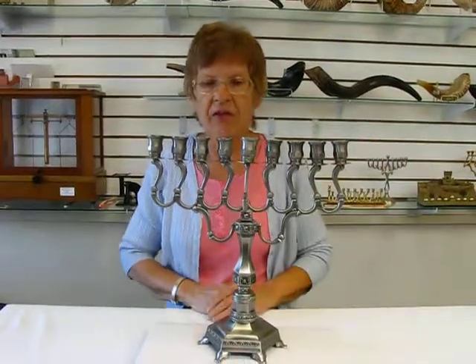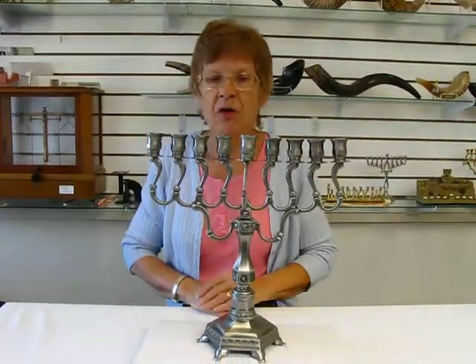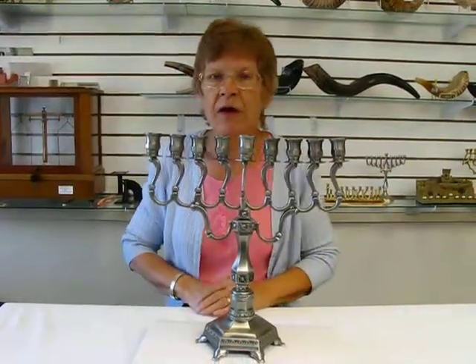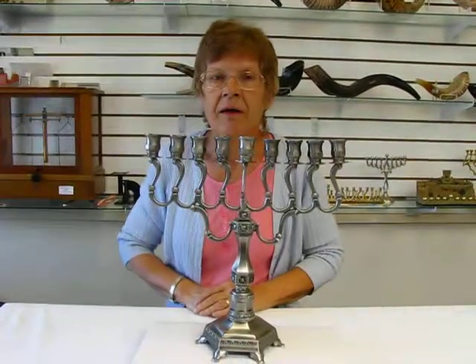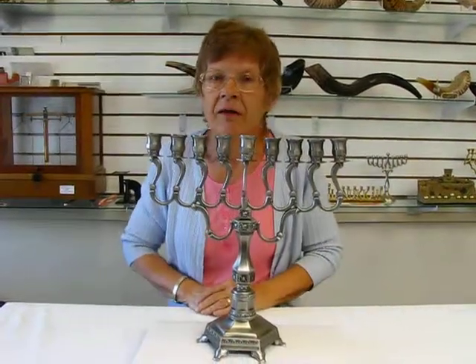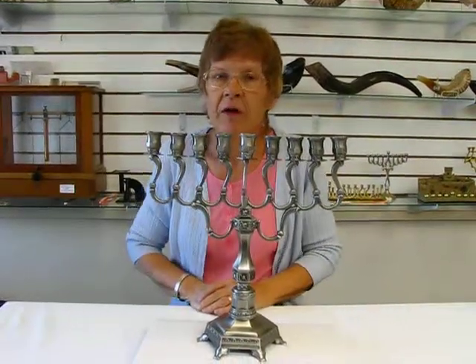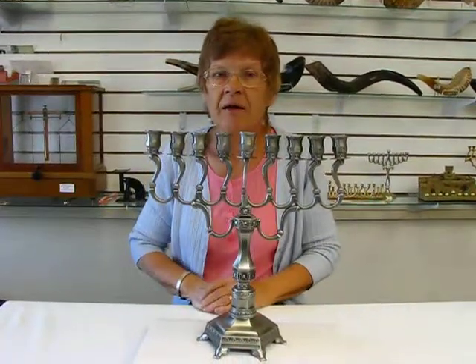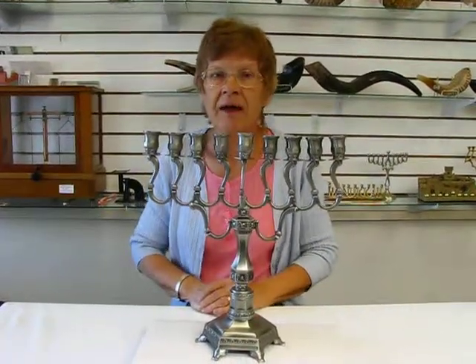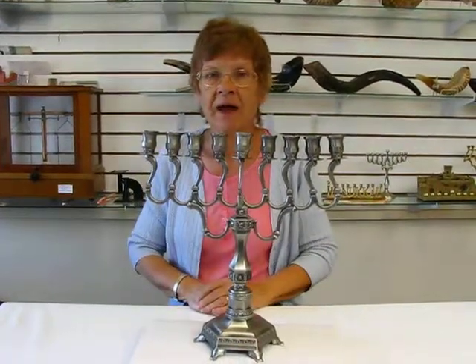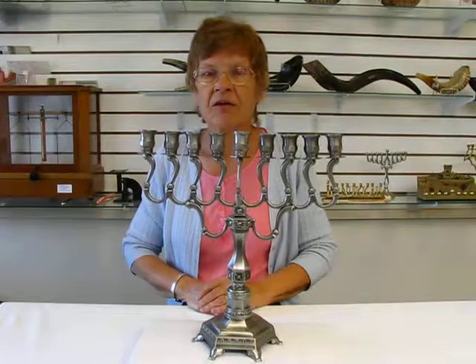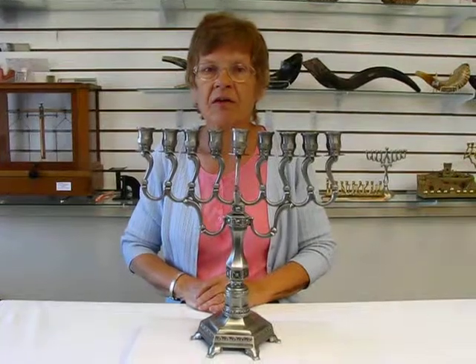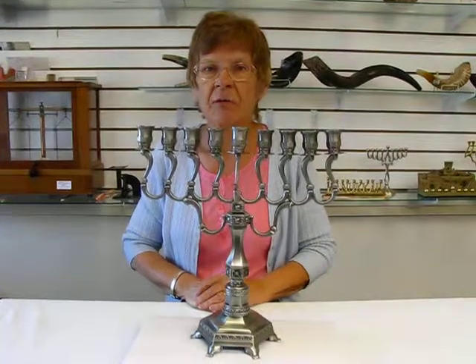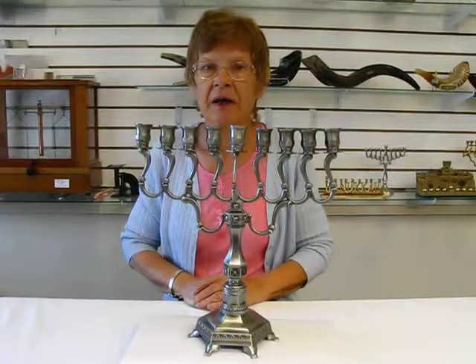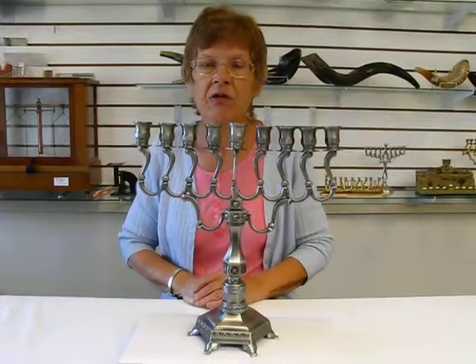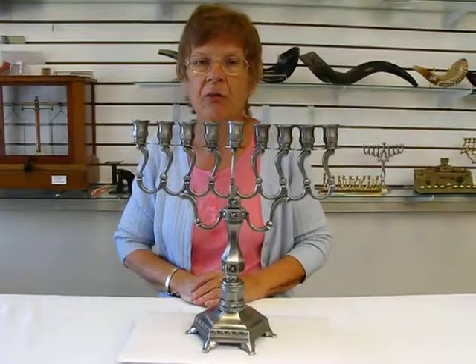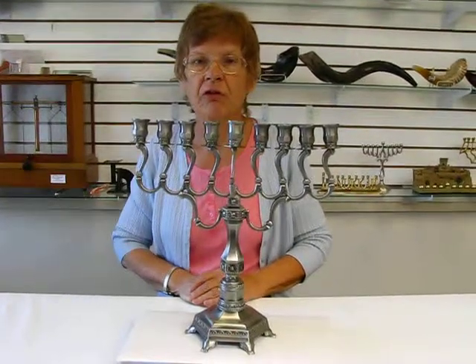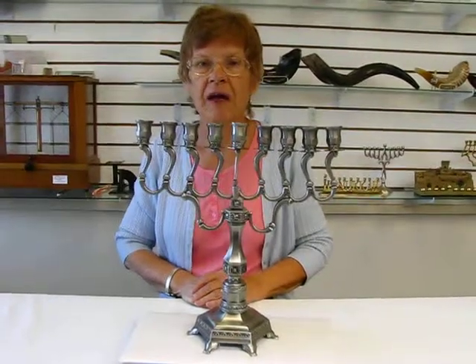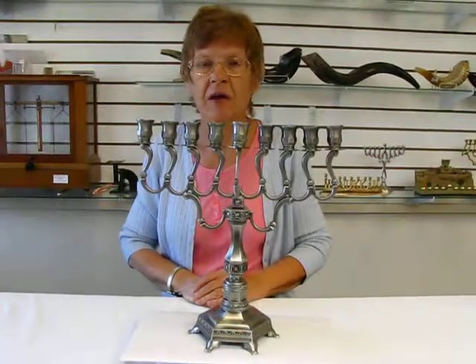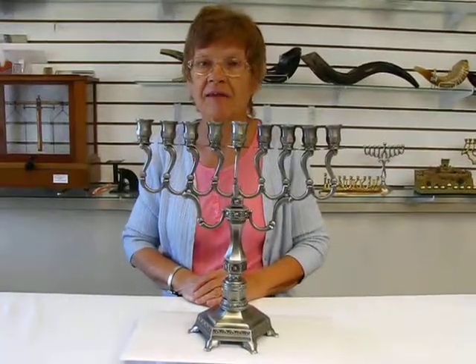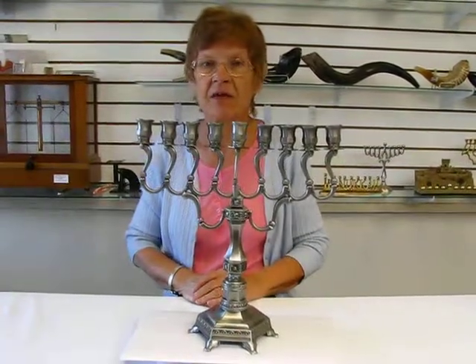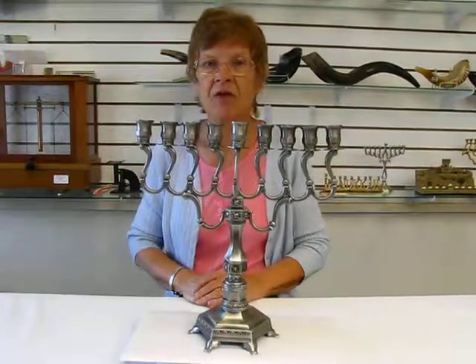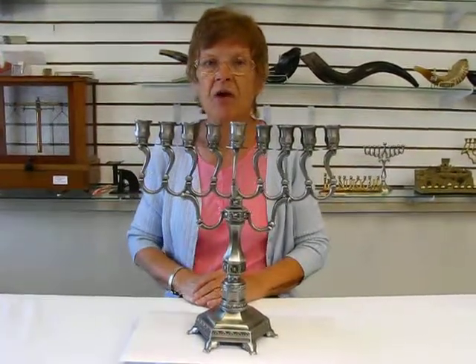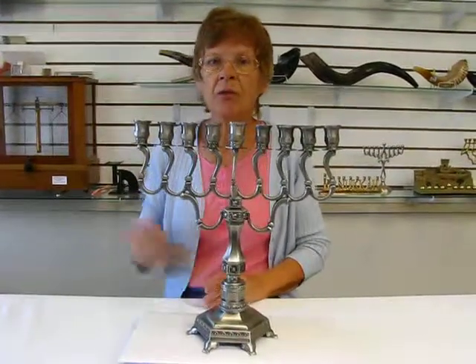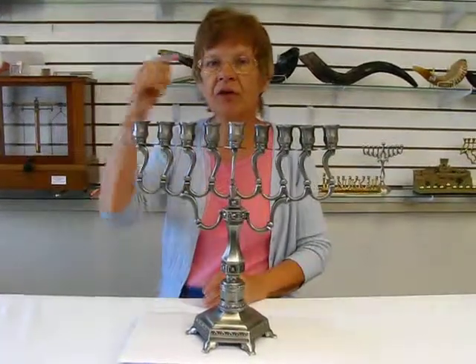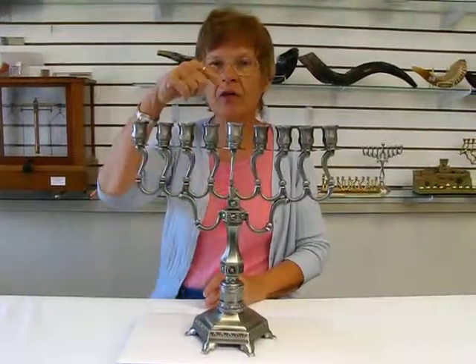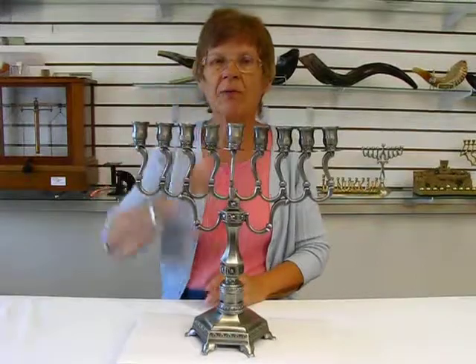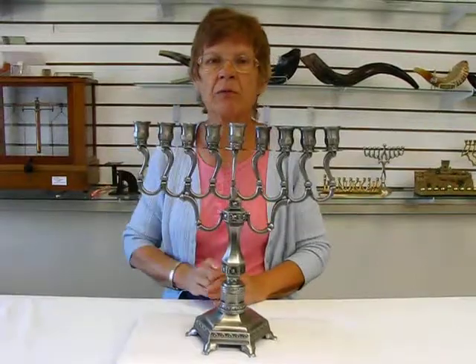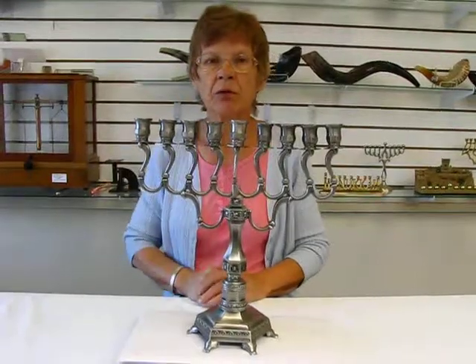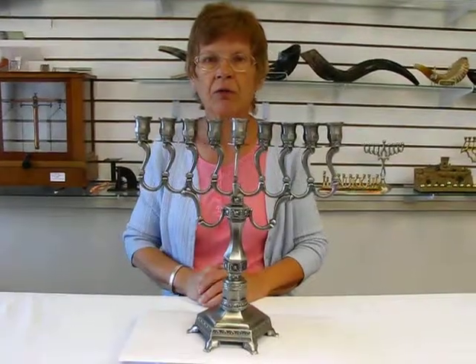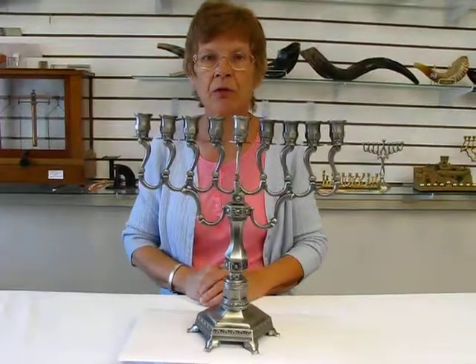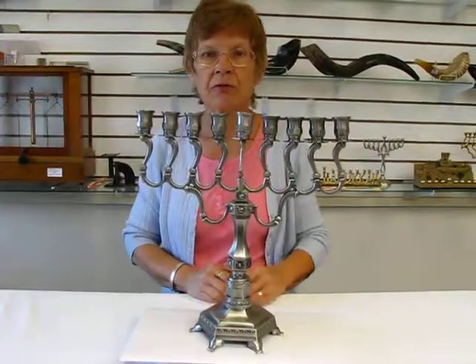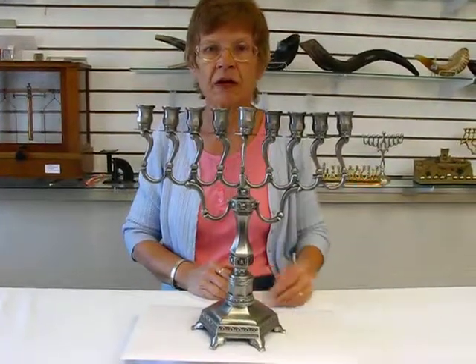This menorah — the oil and candles — are available at Erin's Jewish Books and Judaica in the Mile High City of Denver, or please check the drop down menu below for ordering information.